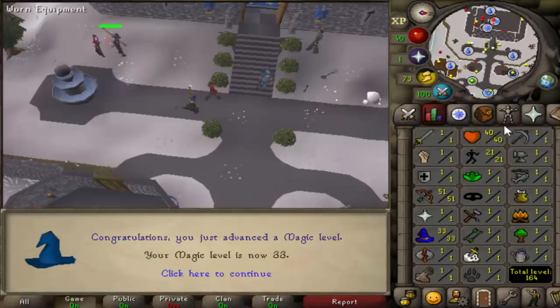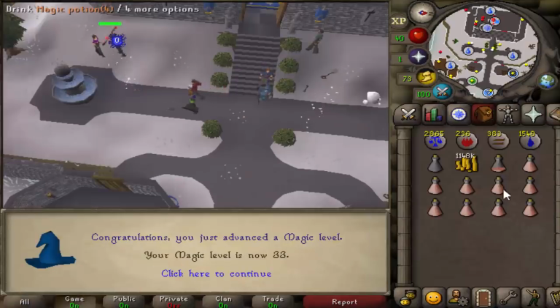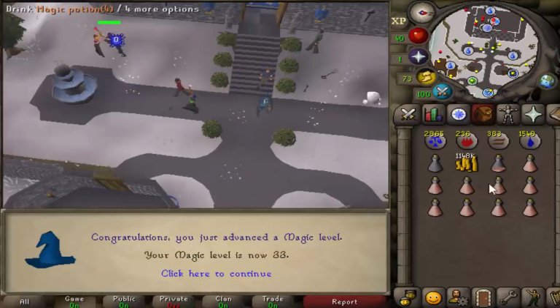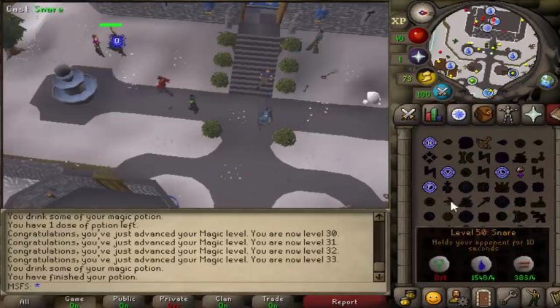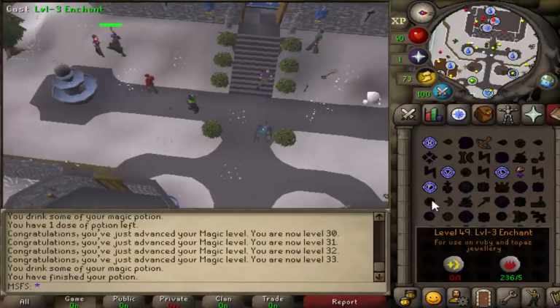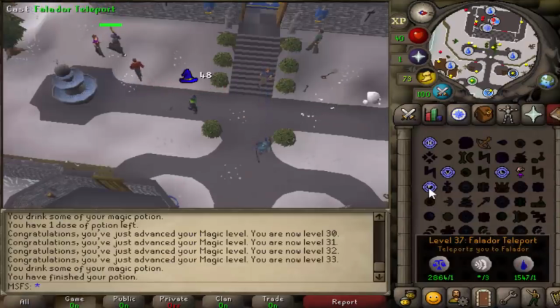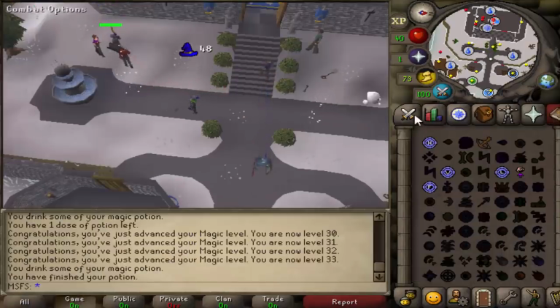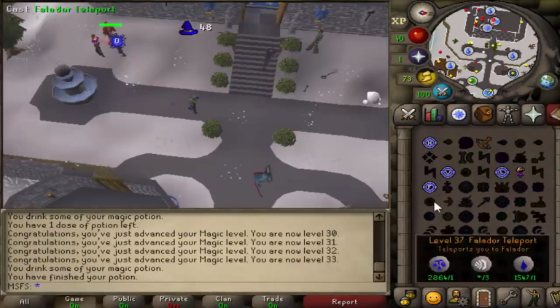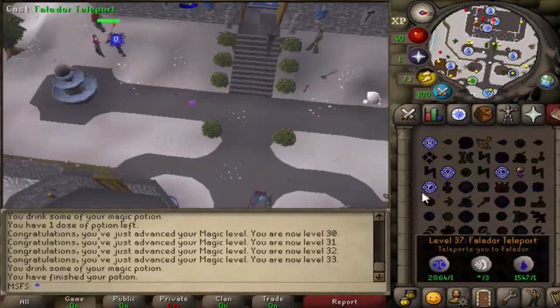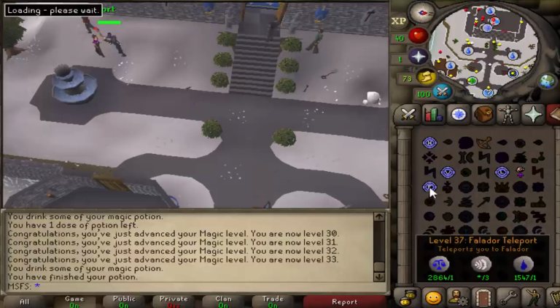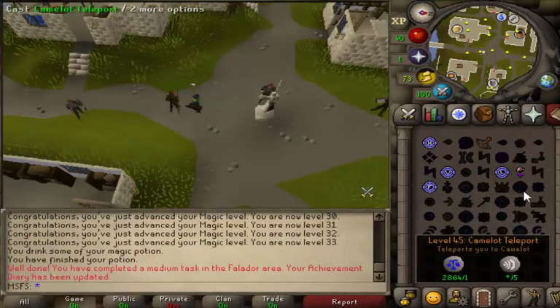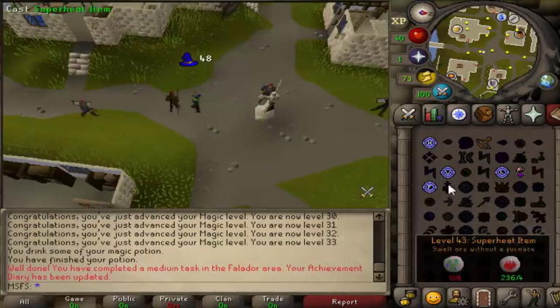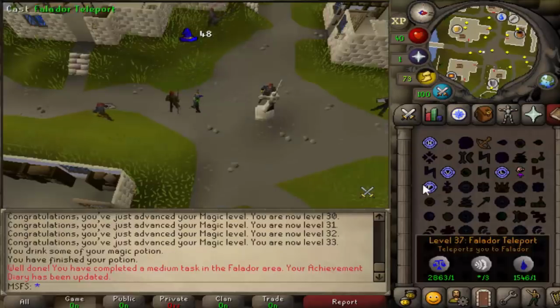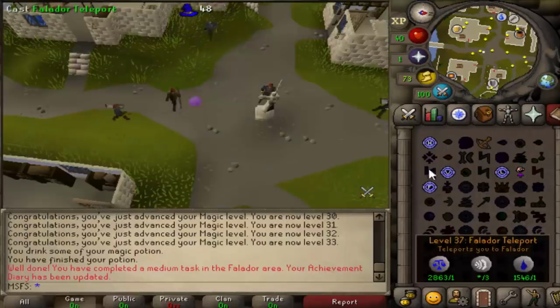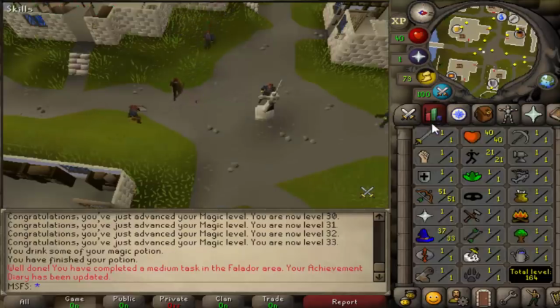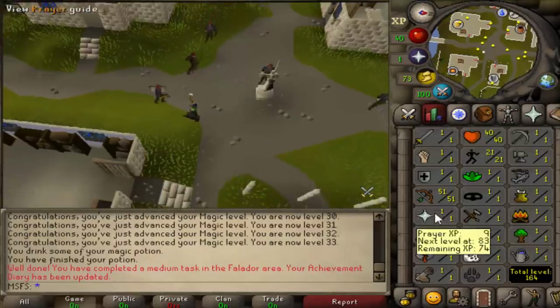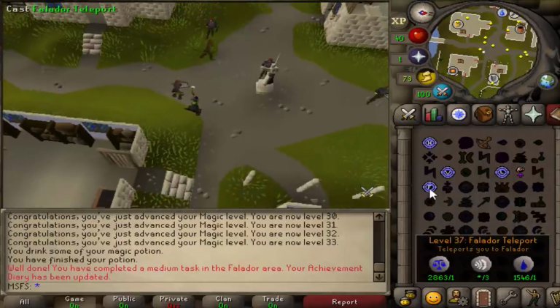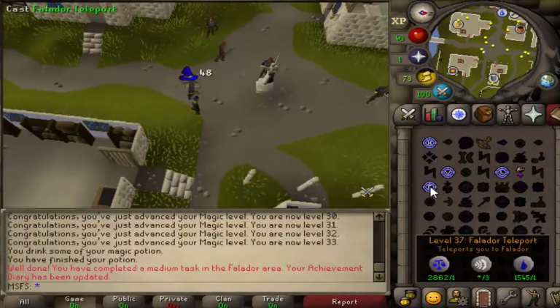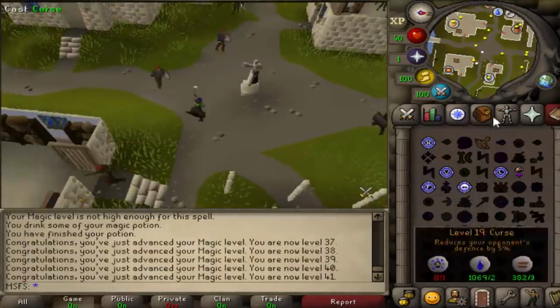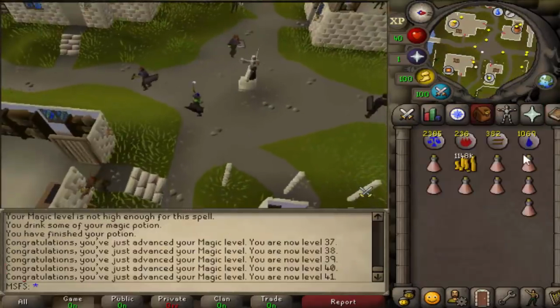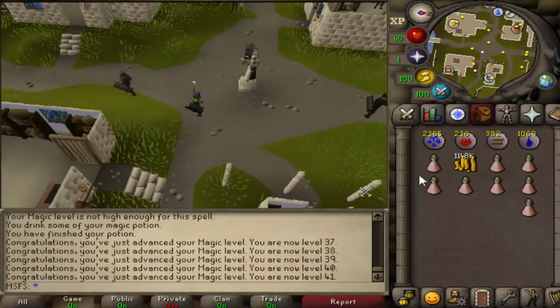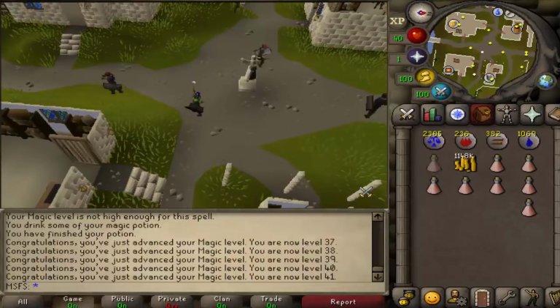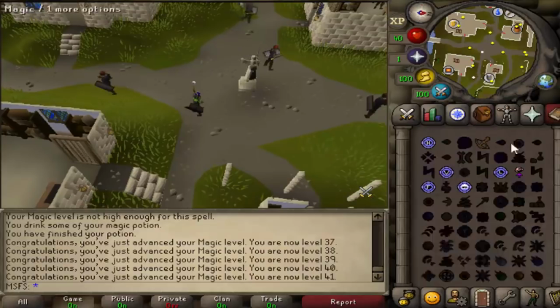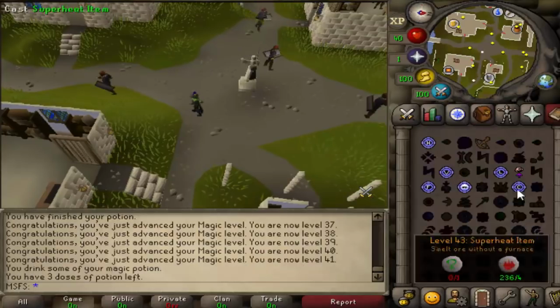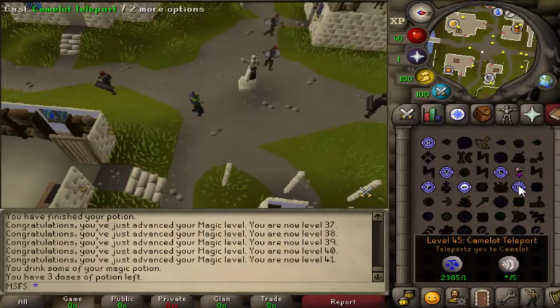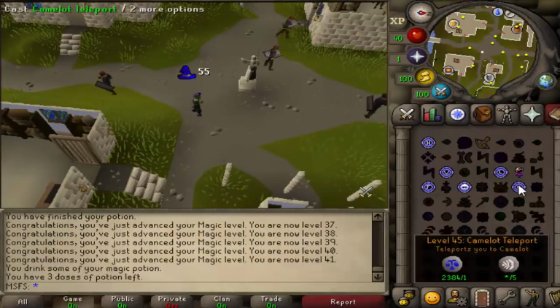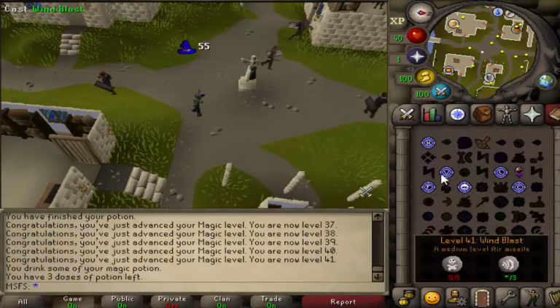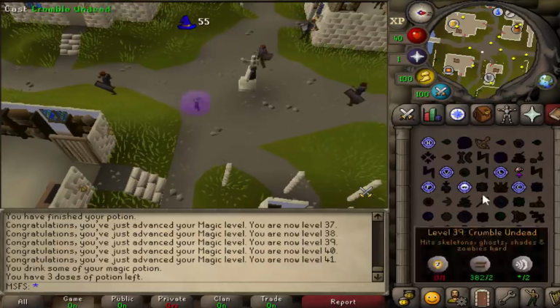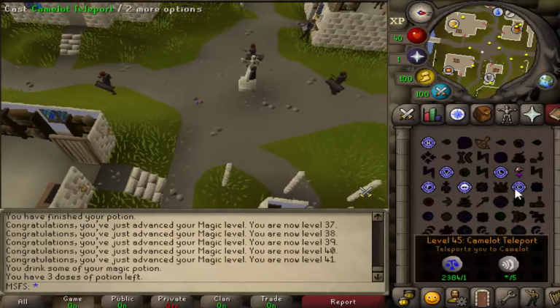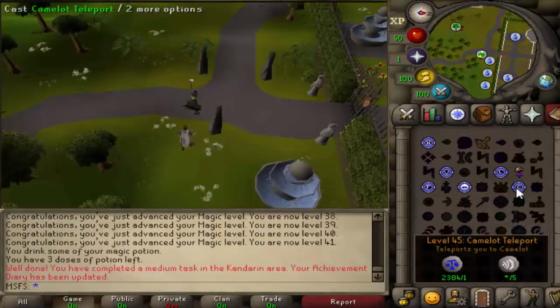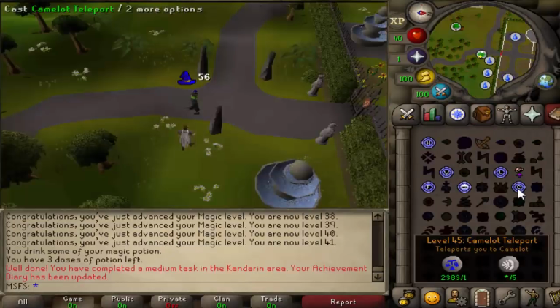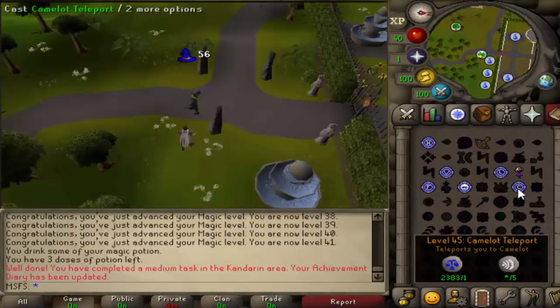33 magic — let's sip another one of these and we can now go to Falador. We're going to keep doing this until 41 and then we're going to start Camelot teleporting. 41 mage — let's sip another one of these amazing potions and take our way to Camelot. 55 XP per cast now.